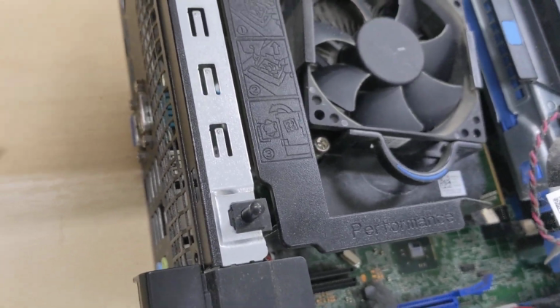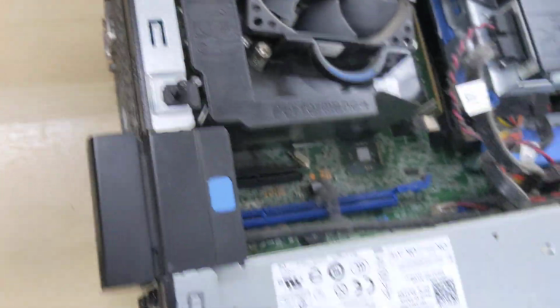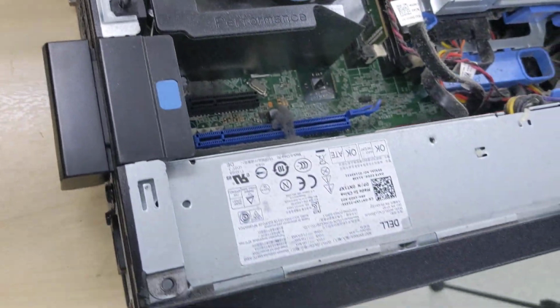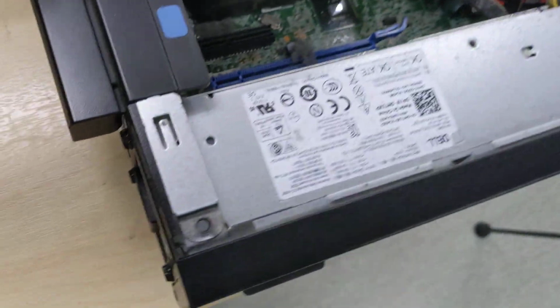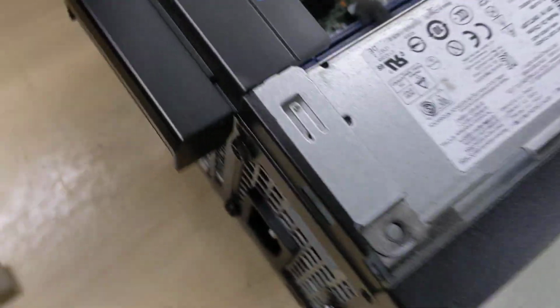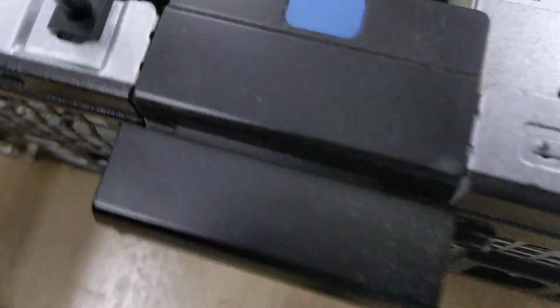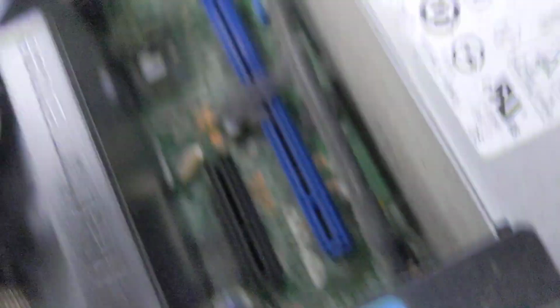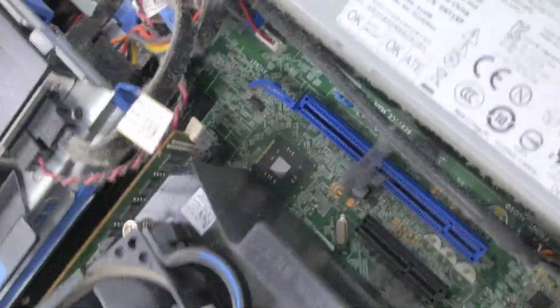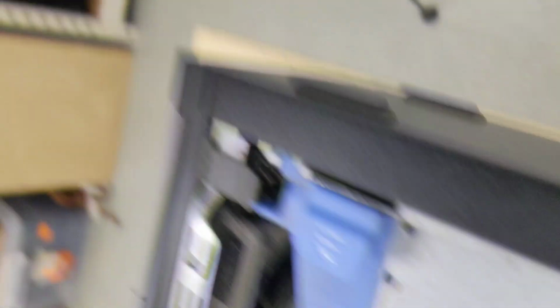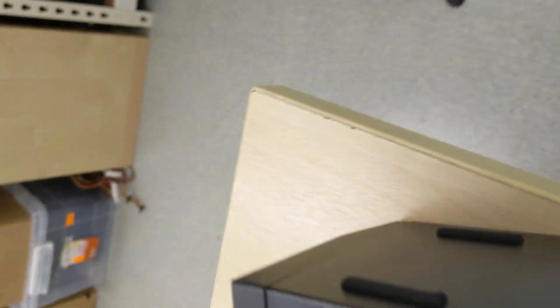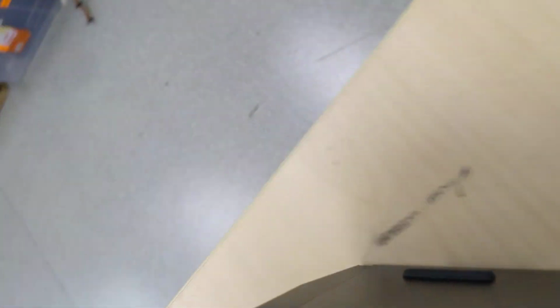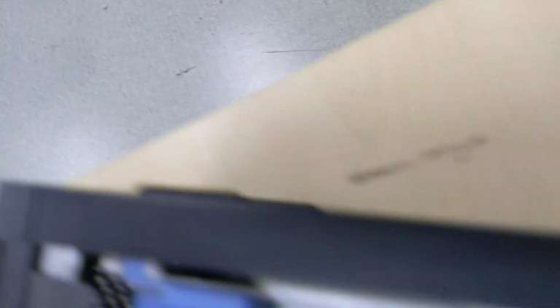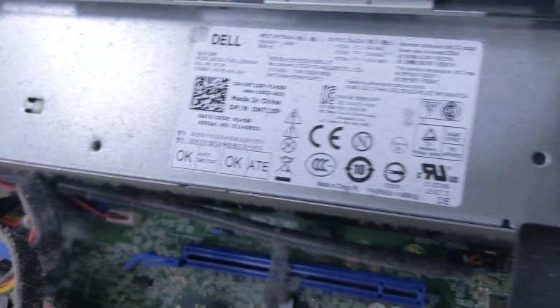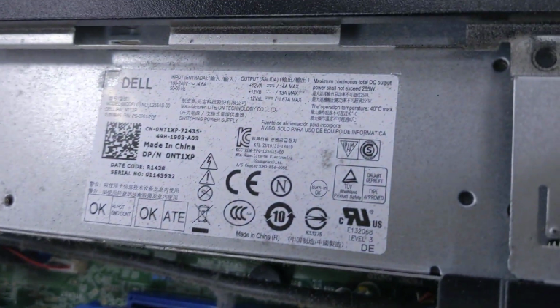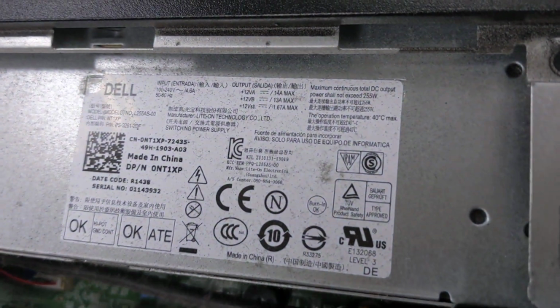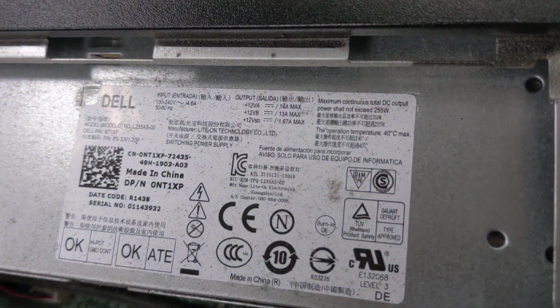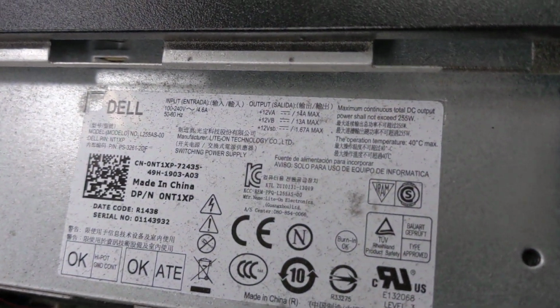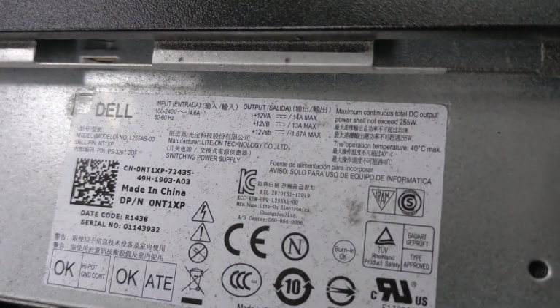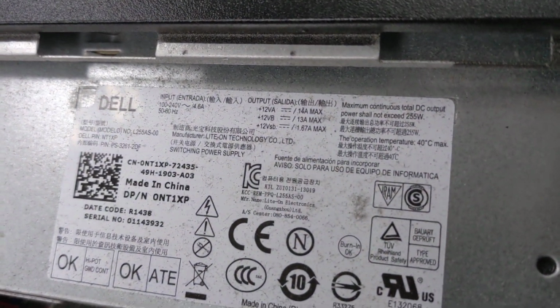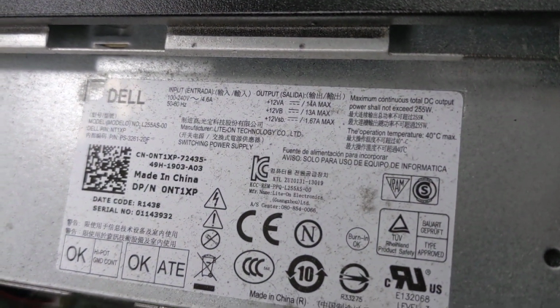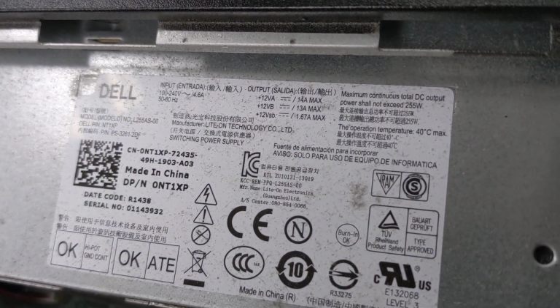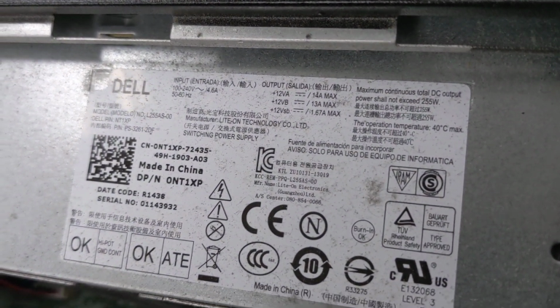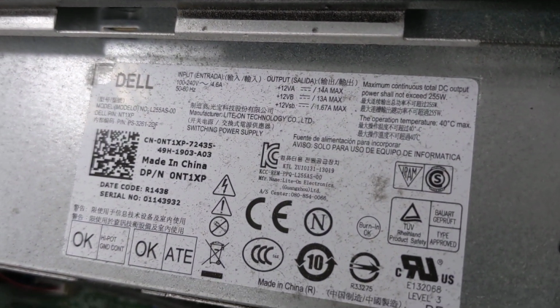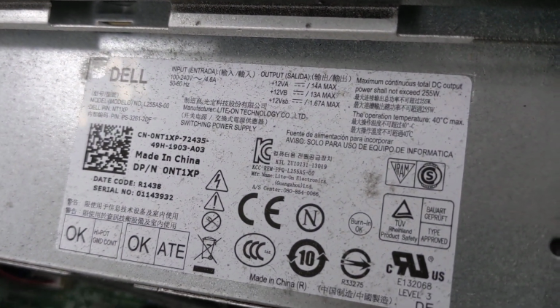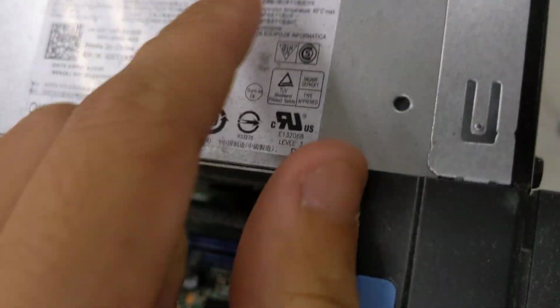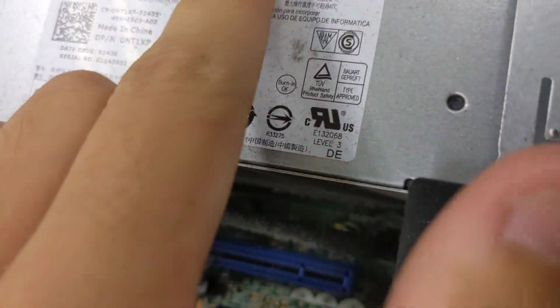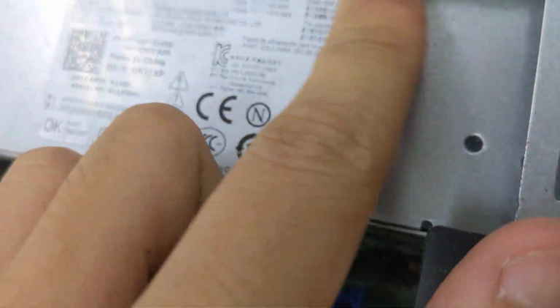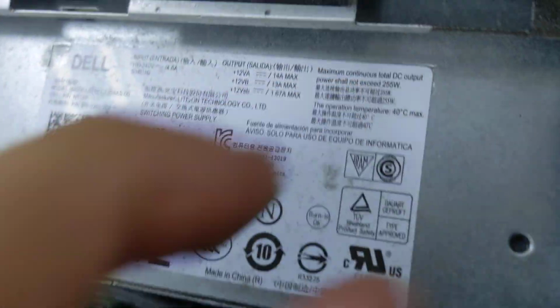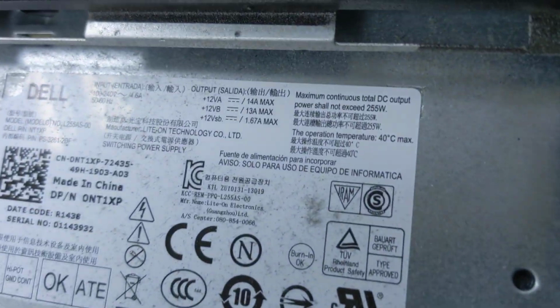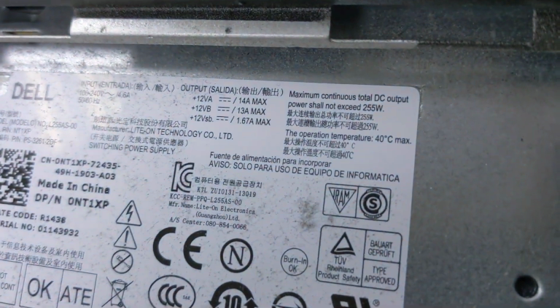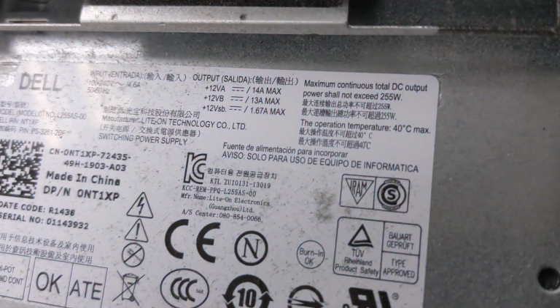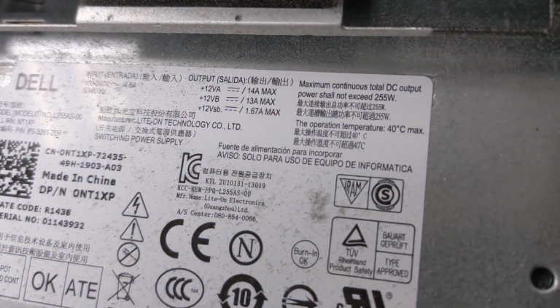Inside, you have your power supply, which if I spin the computer right round, reveals to be very dusty first and foremost, but also 255 watts.